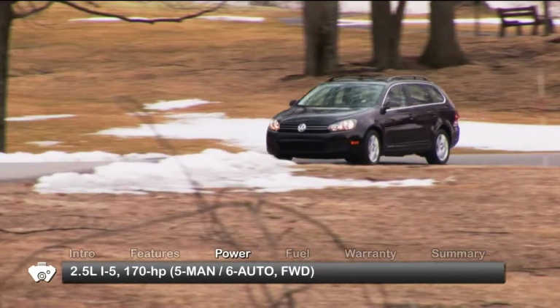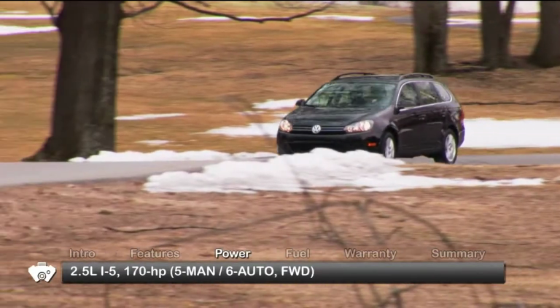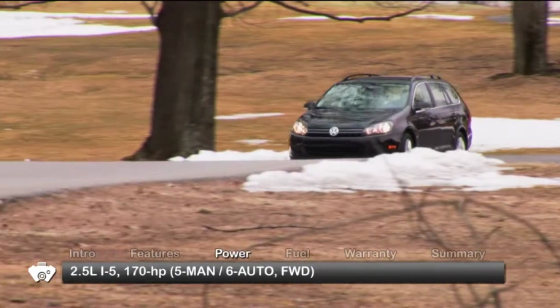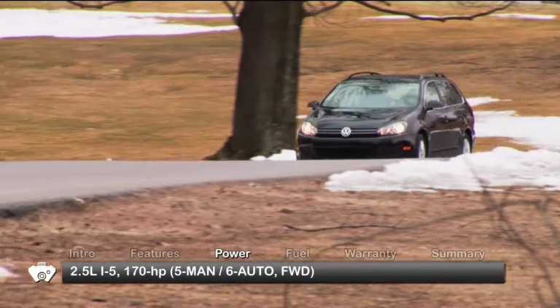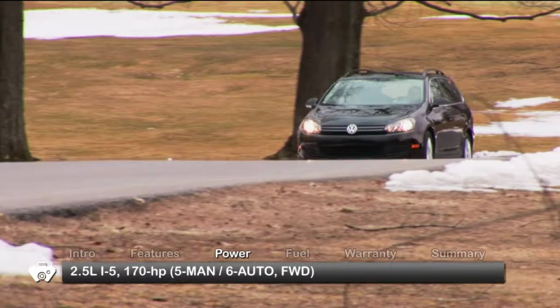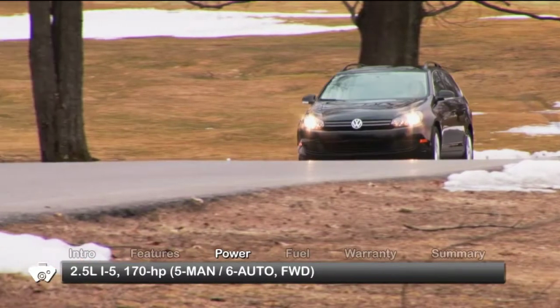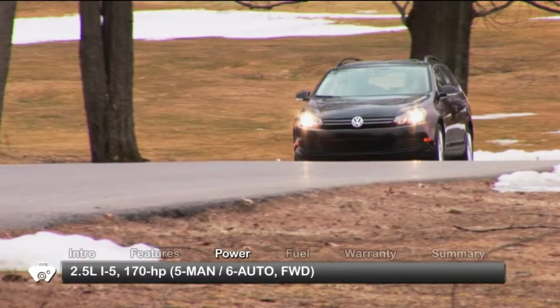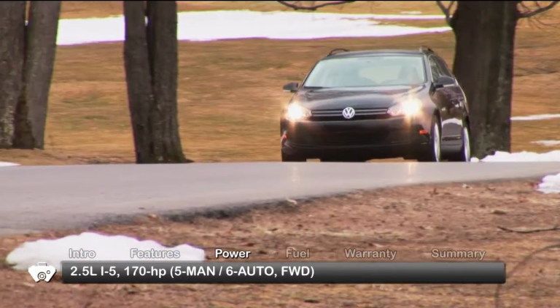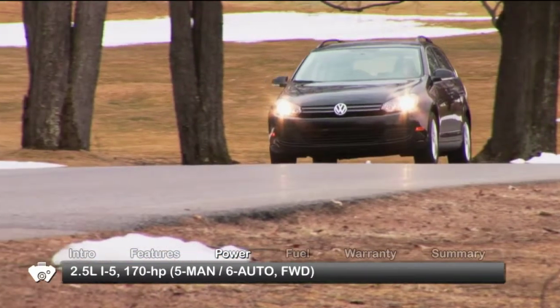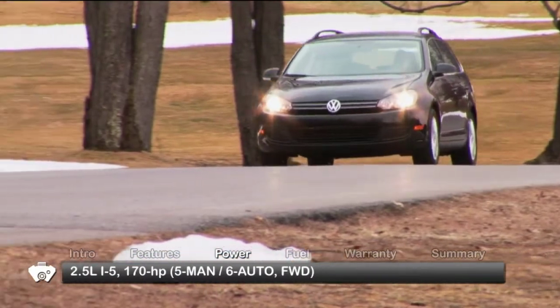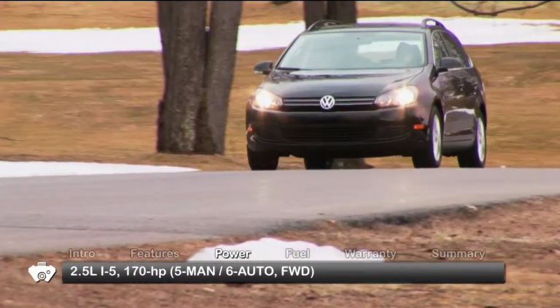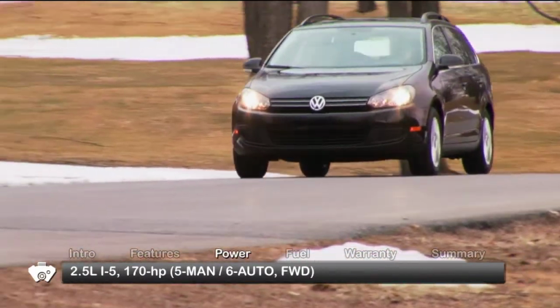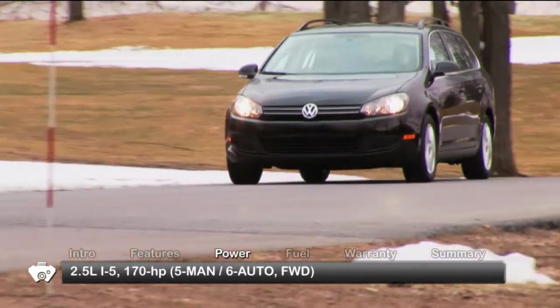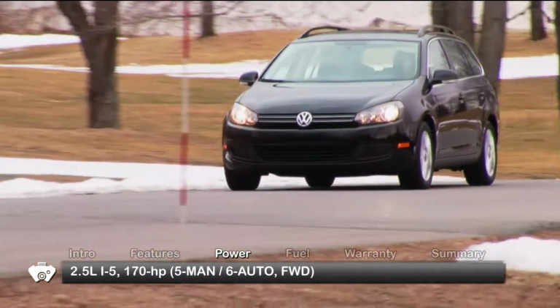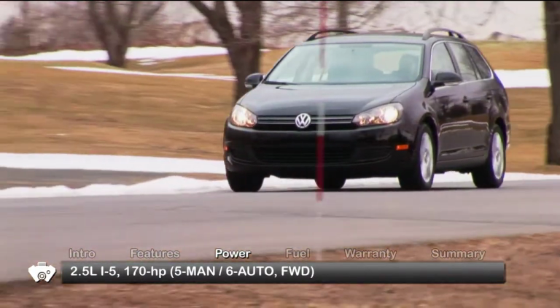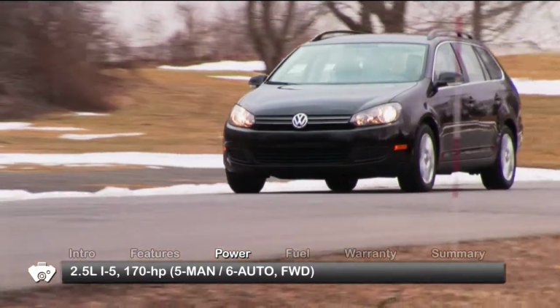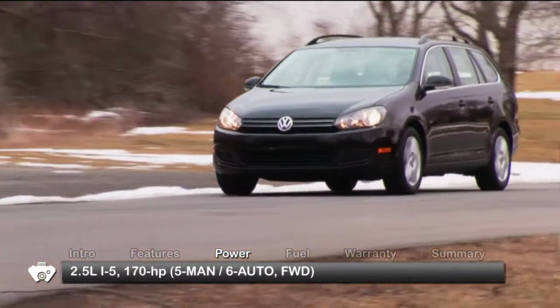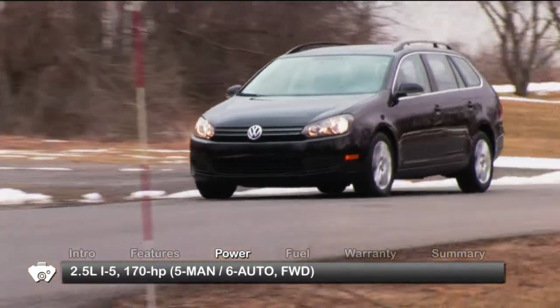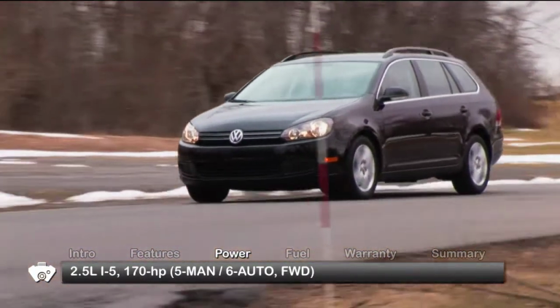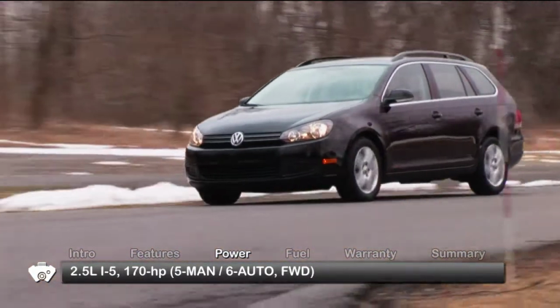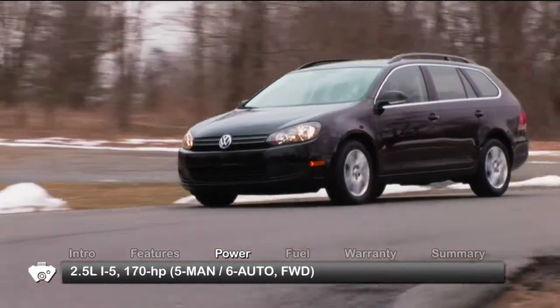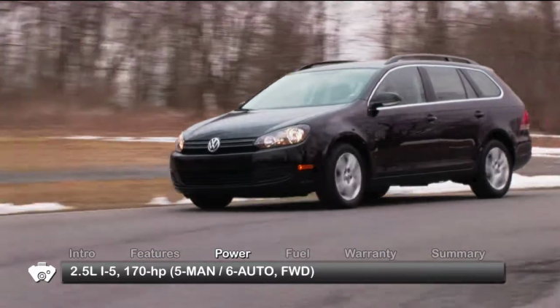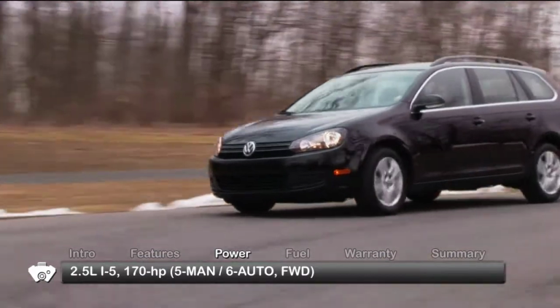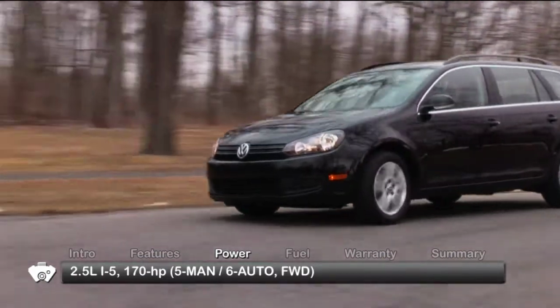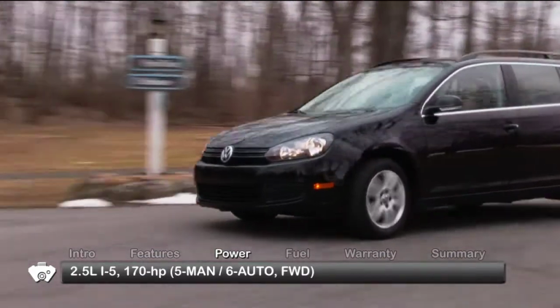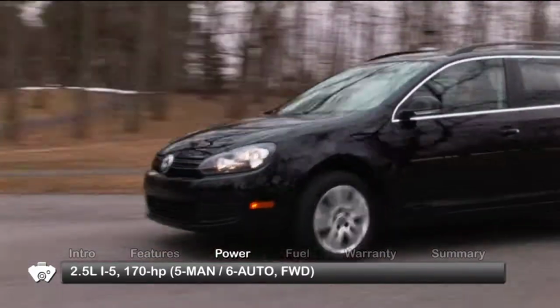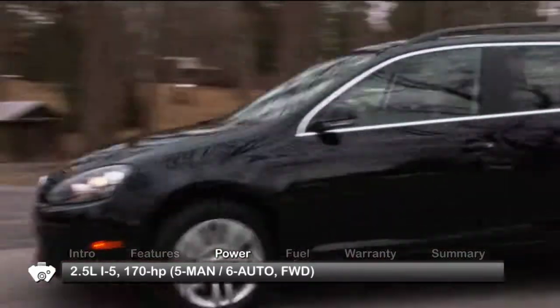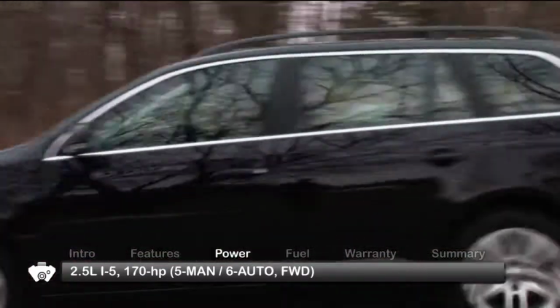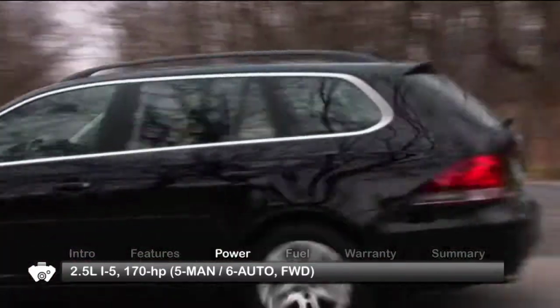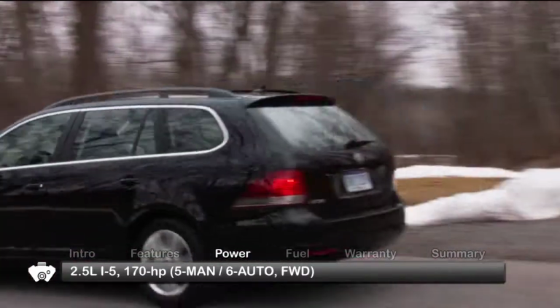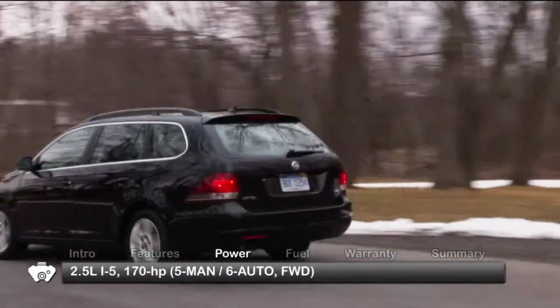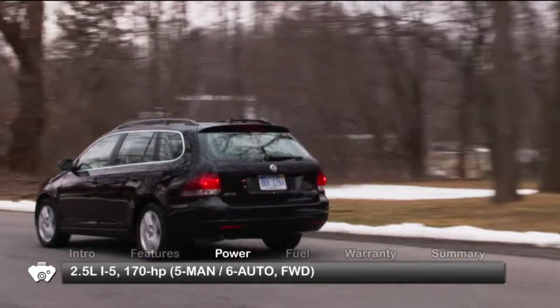Base power for the Jetta Sportwagon is a 2.5-liter inline 5-cylinder engine sending 170 horsepower to the front wheels through either a 5-speed manual or 6-speed automatic transmission.